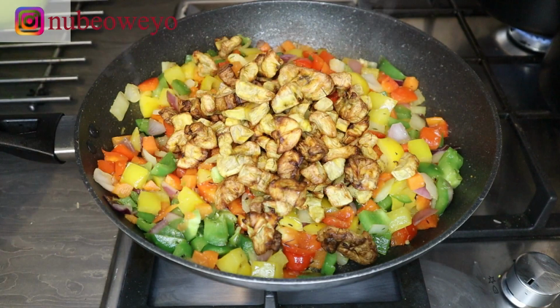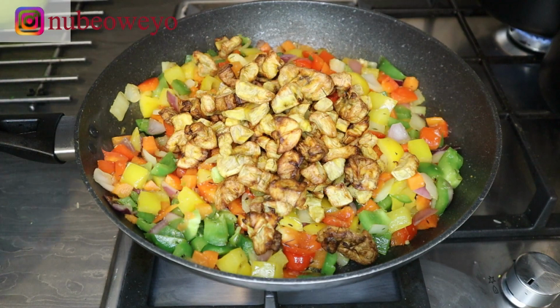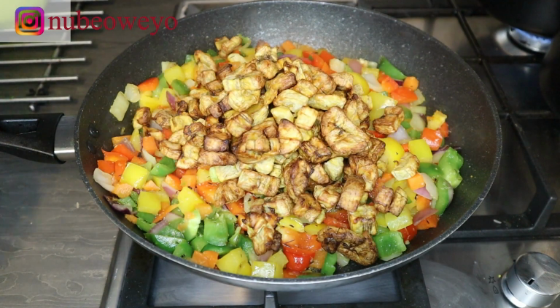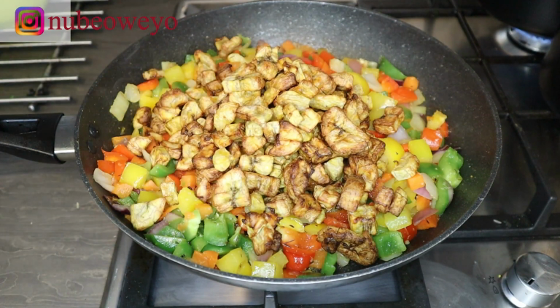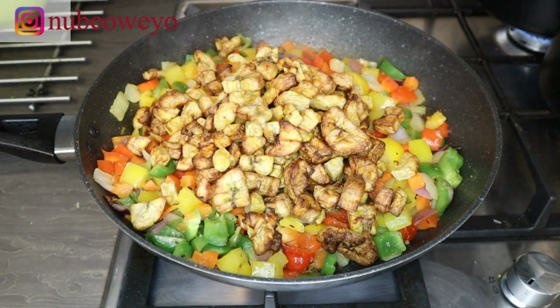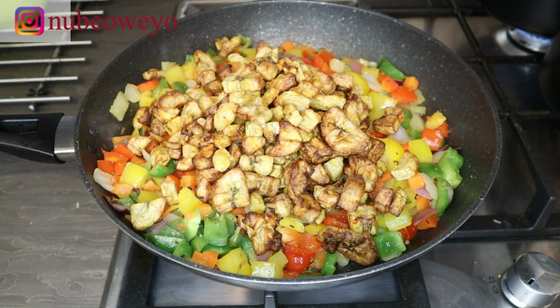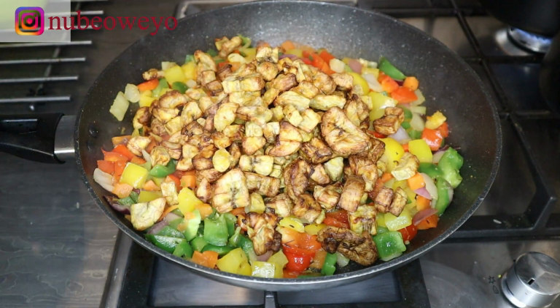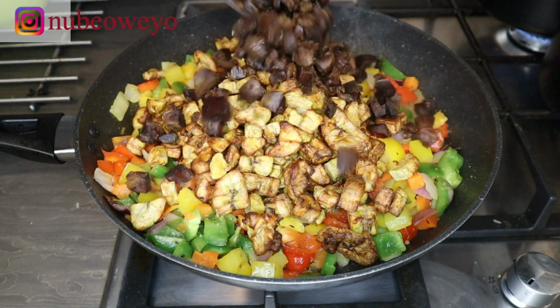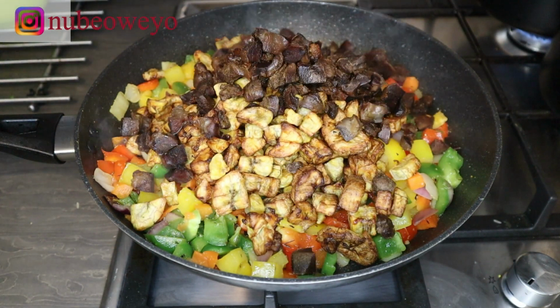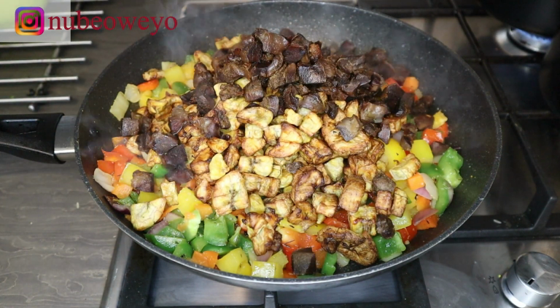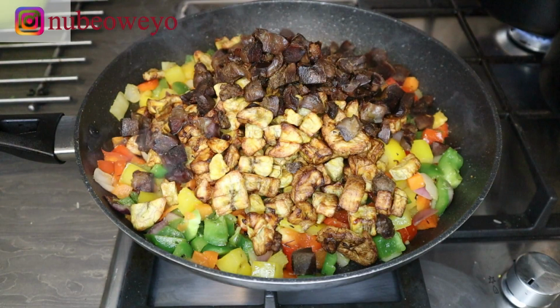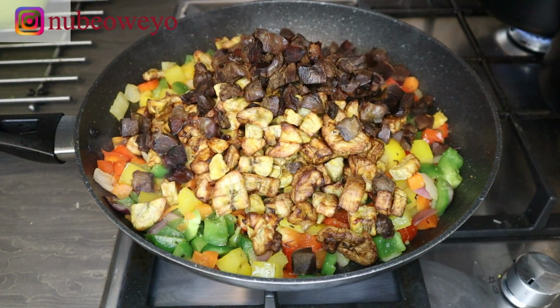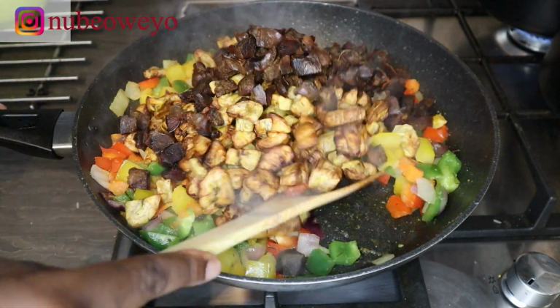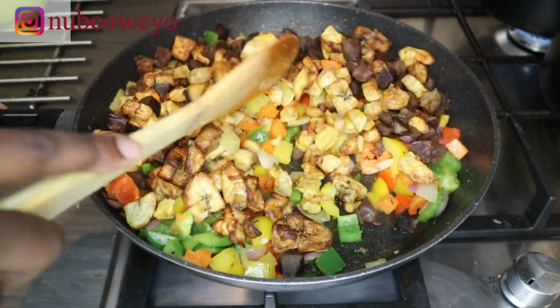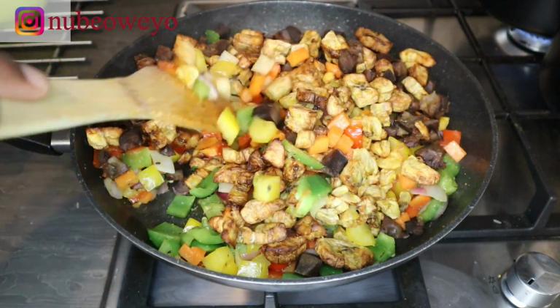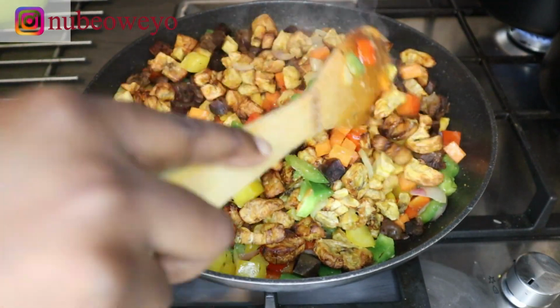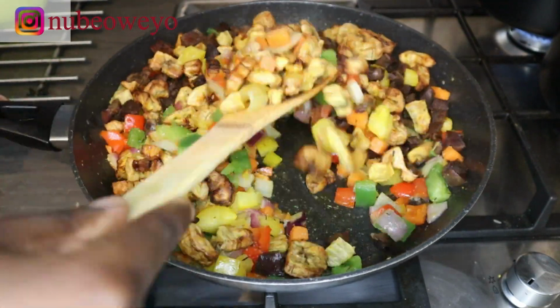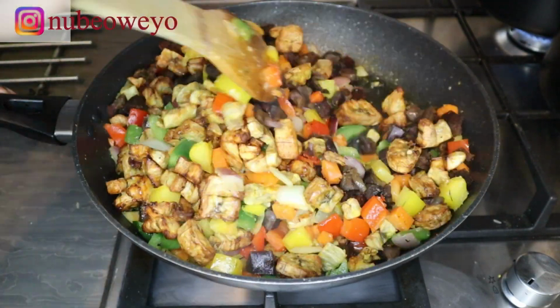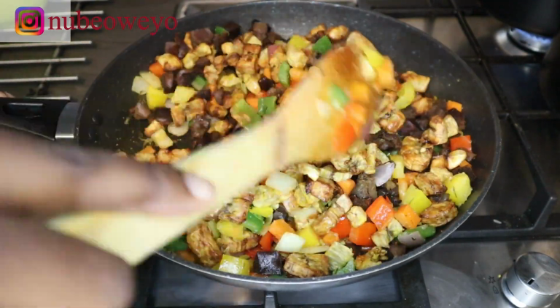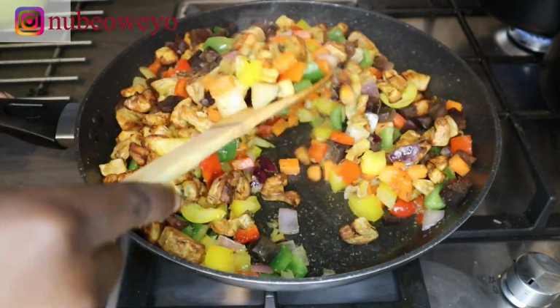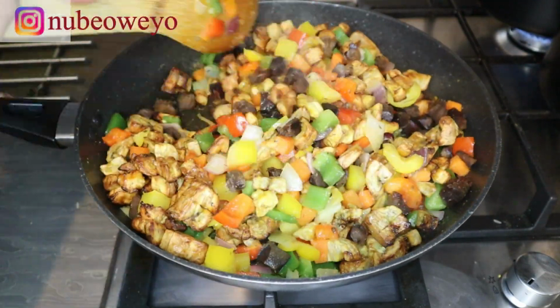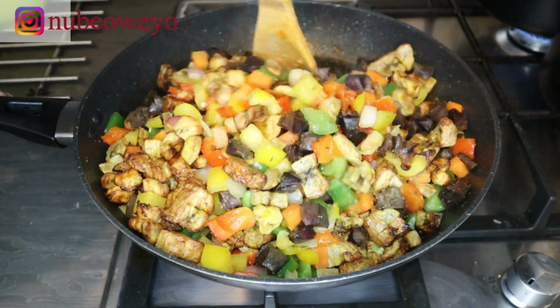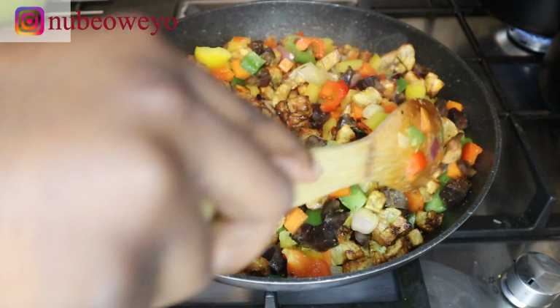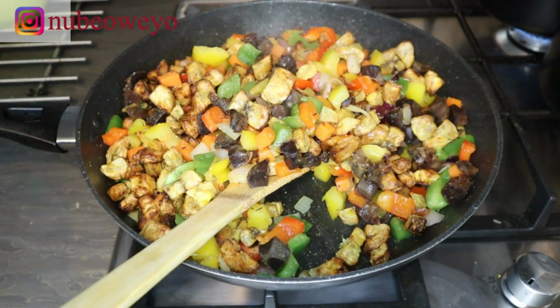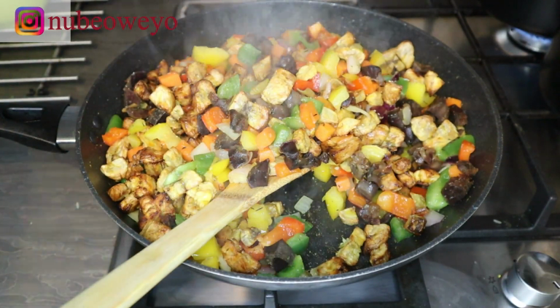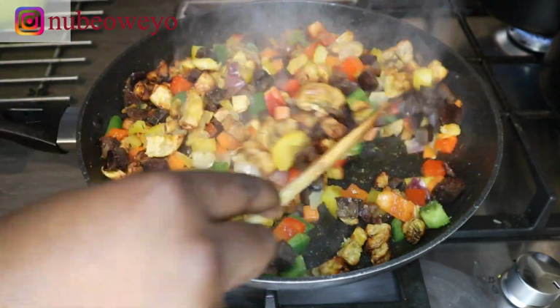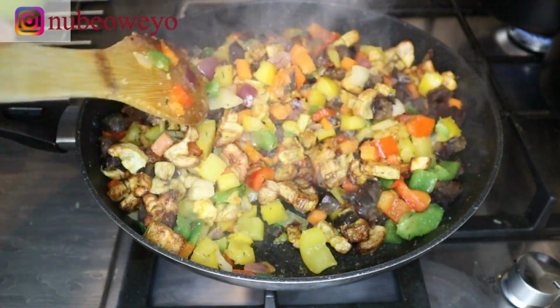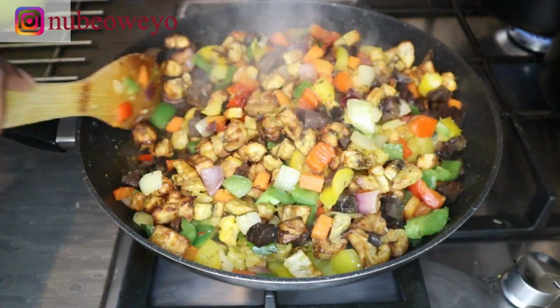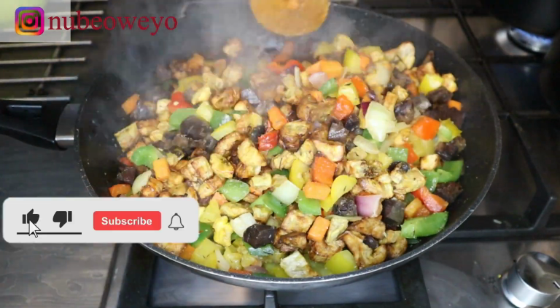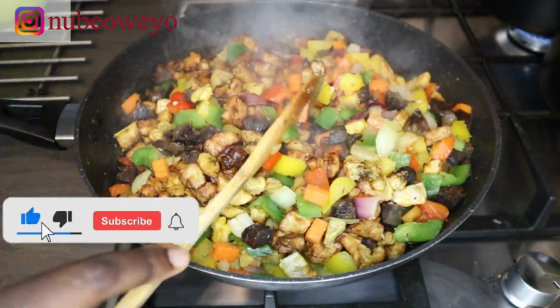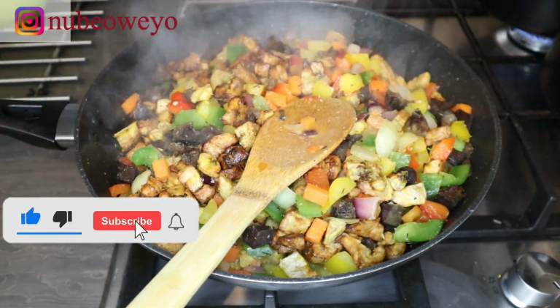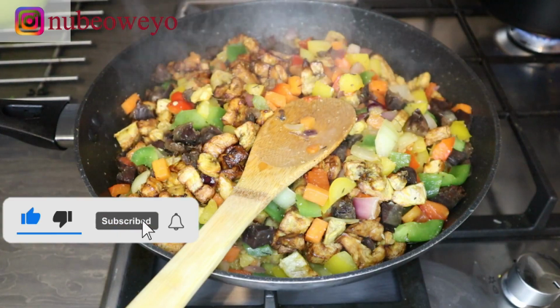Now I'm adding my plantains — look at how glorious those plantains look! They are air-fried, so no extra oil. Then I'm going to add my gizzard as well and just turn it all together, mixing it and playing around with it for a few seconds.